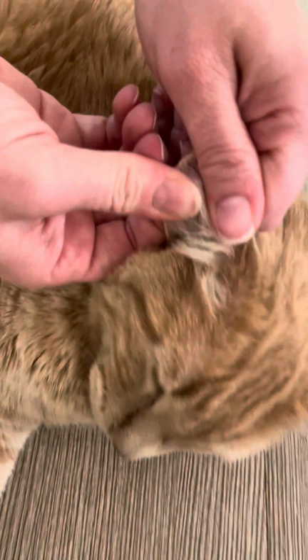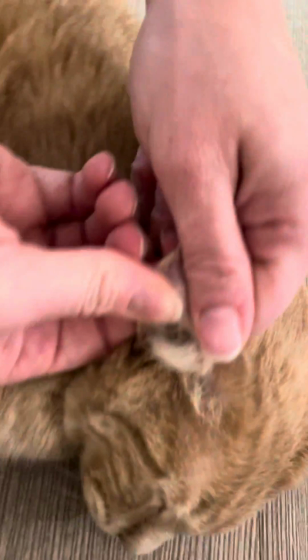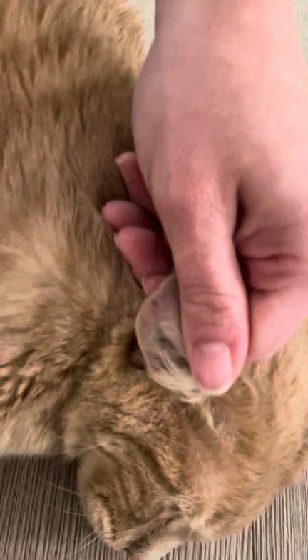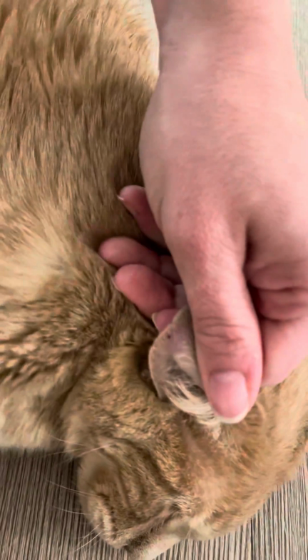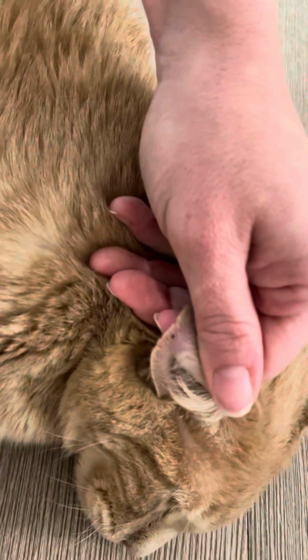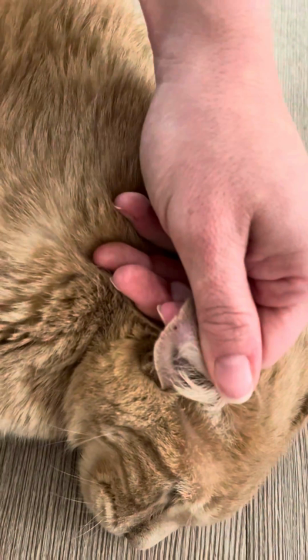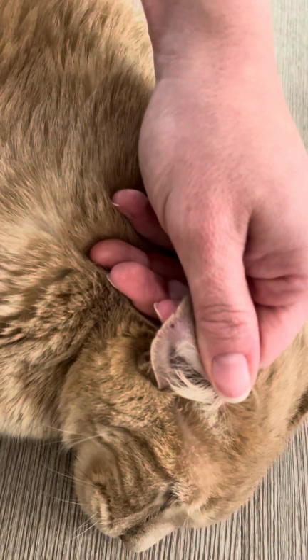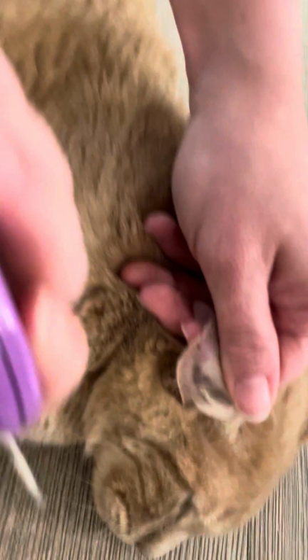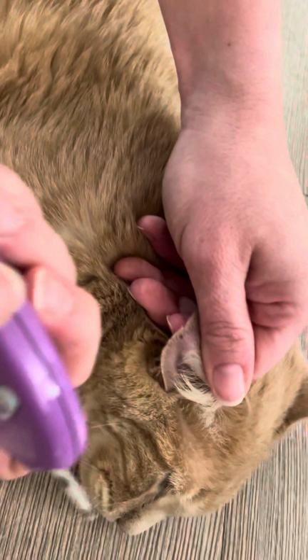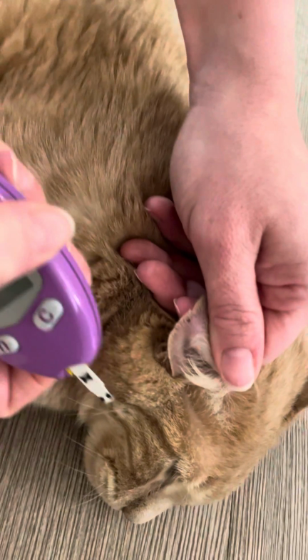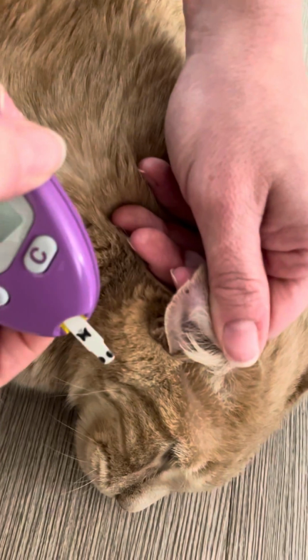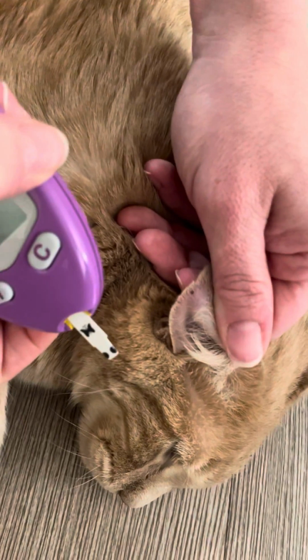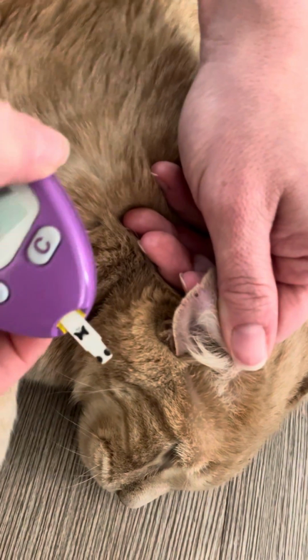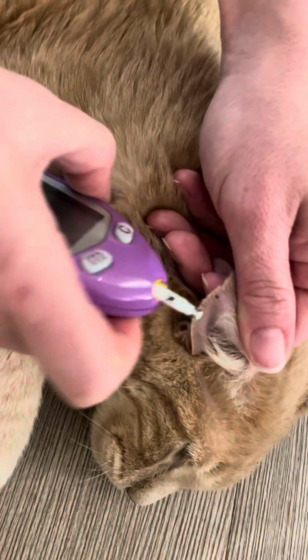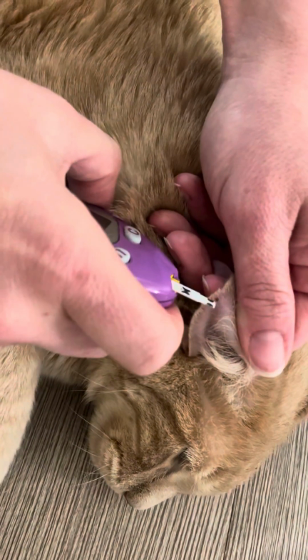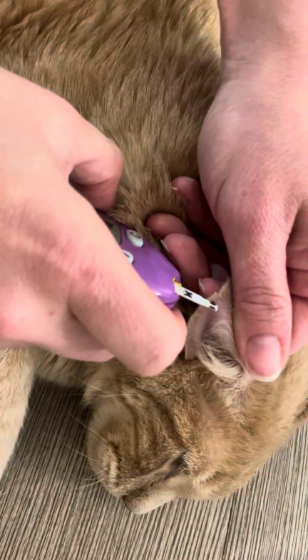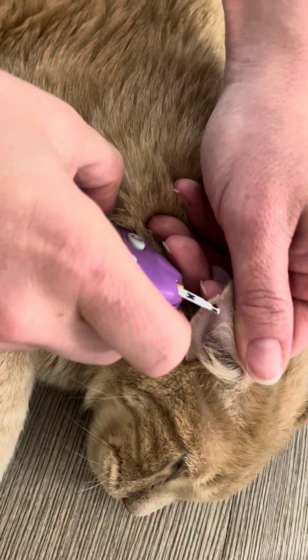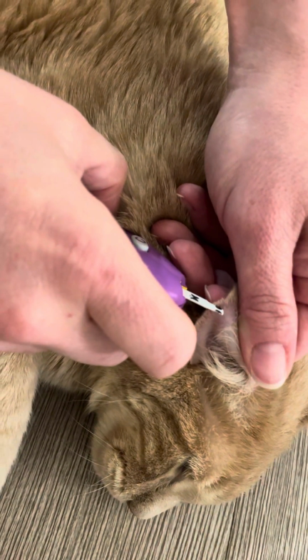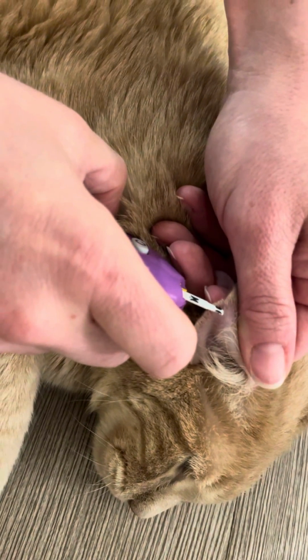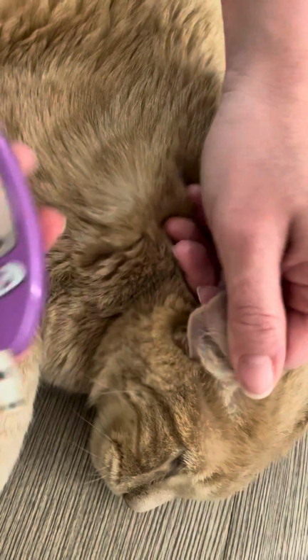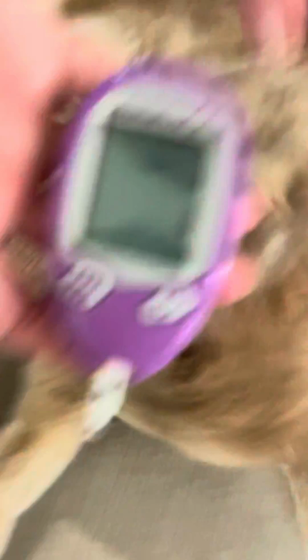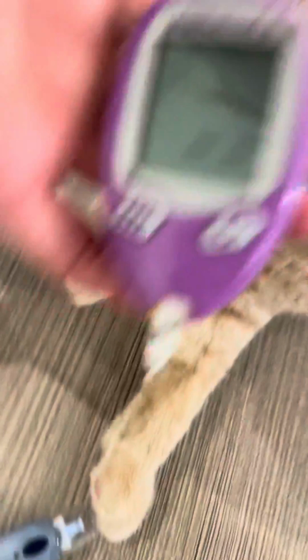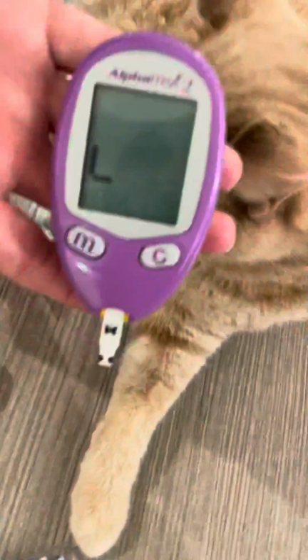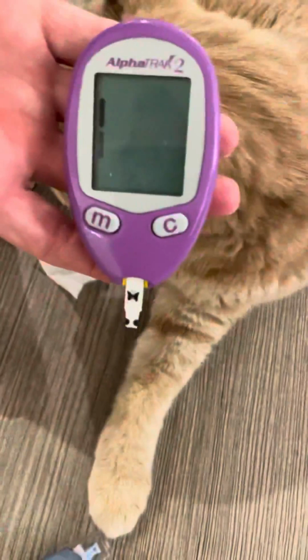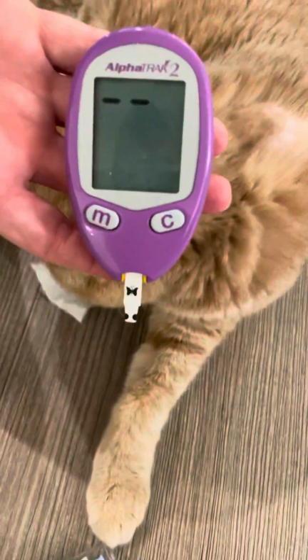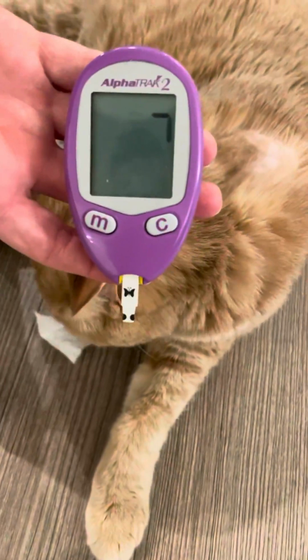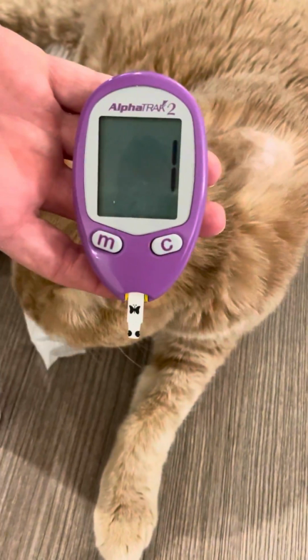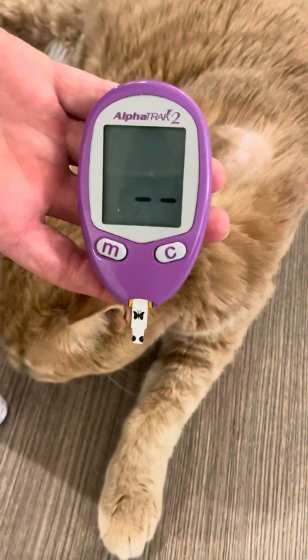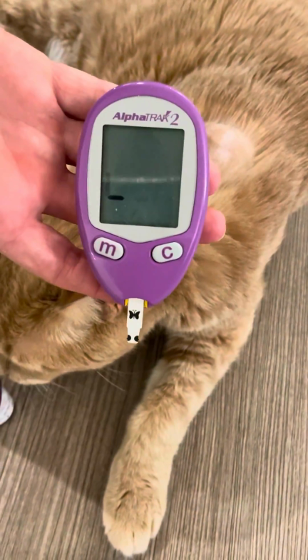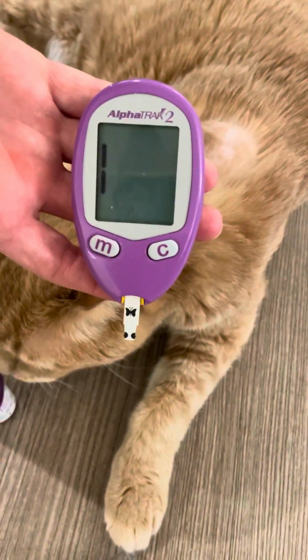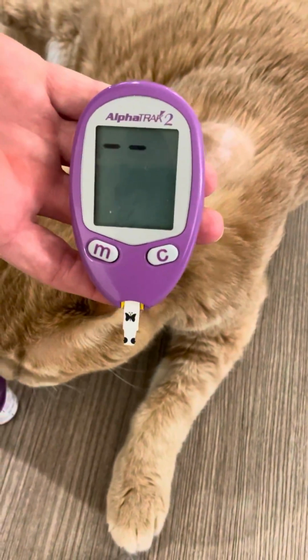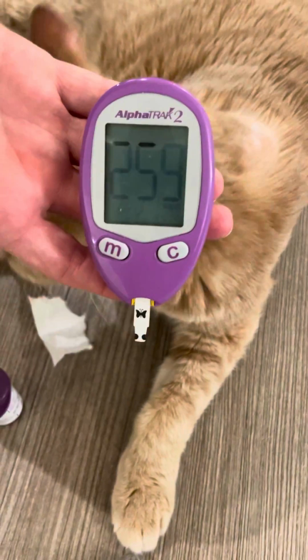You see a drop of blood and then you take that on the end where the black is, and do it only on one side. You'll get a beep and his result.